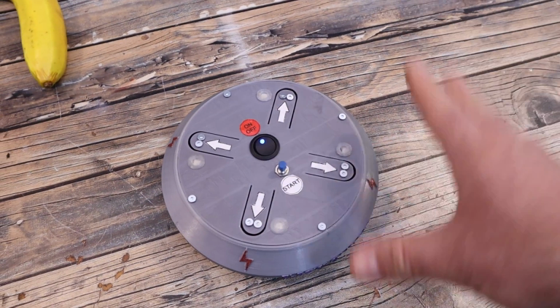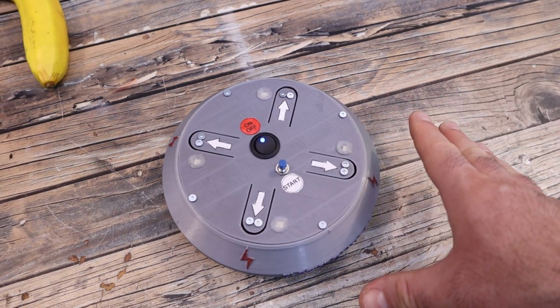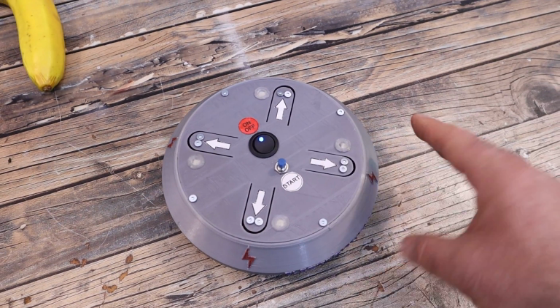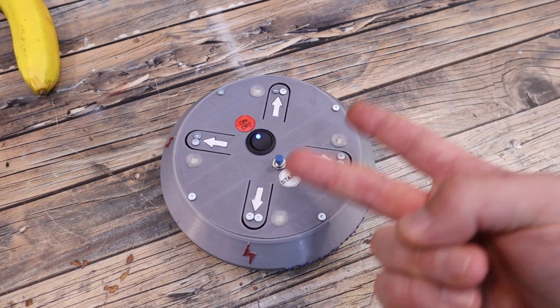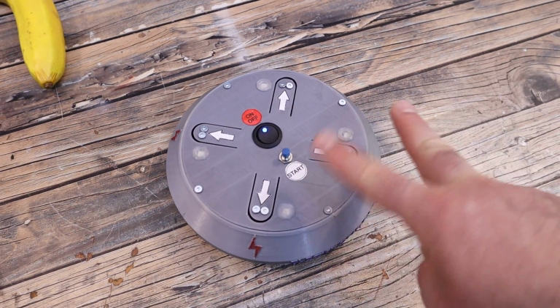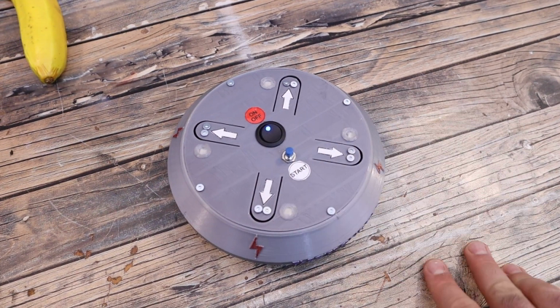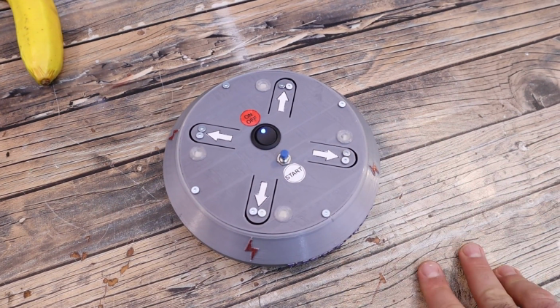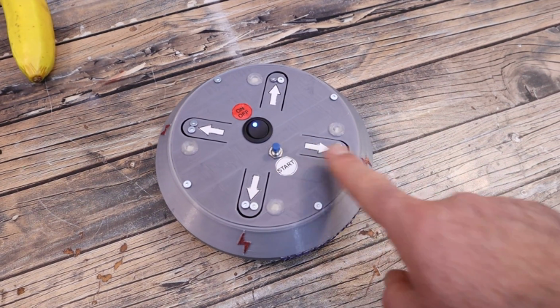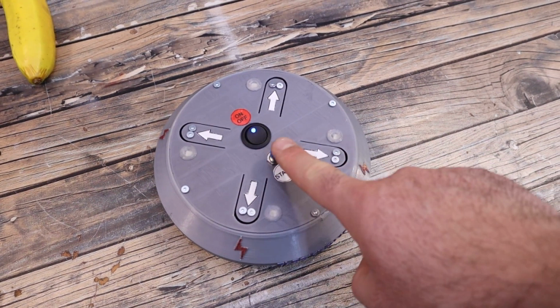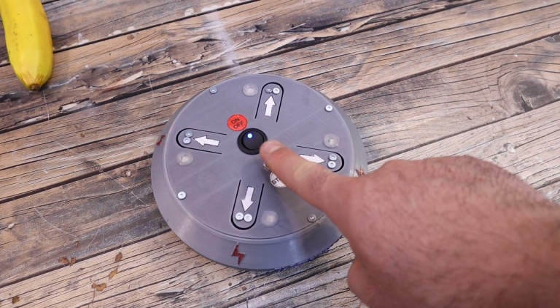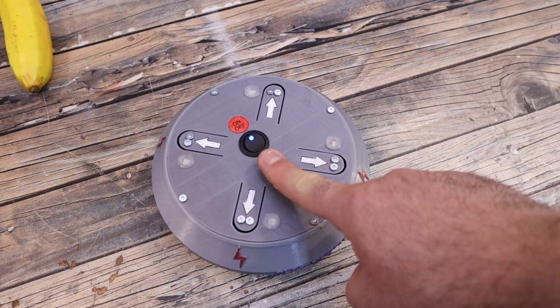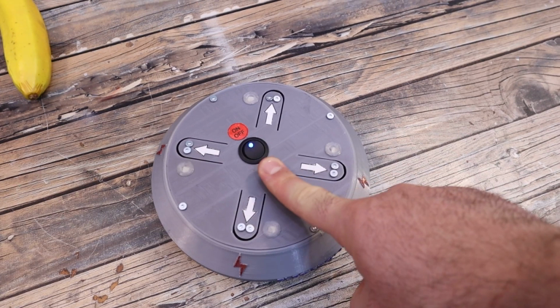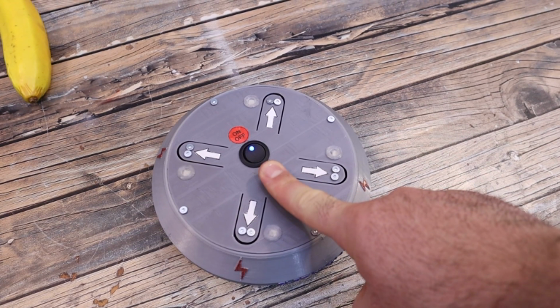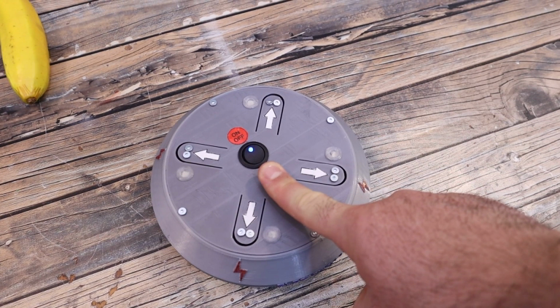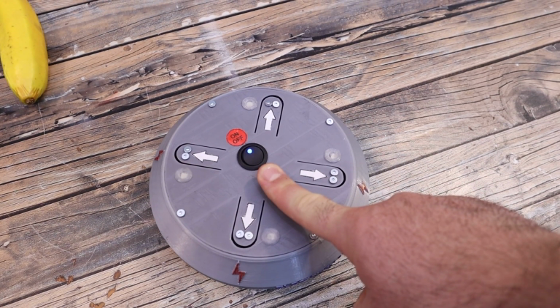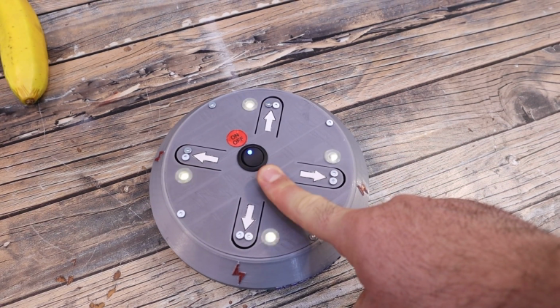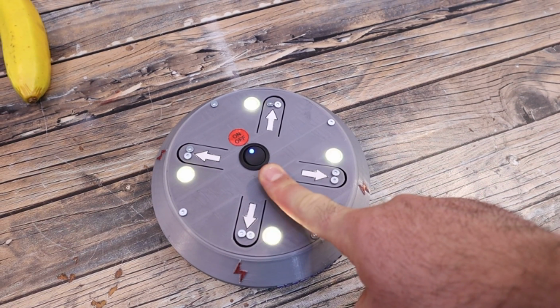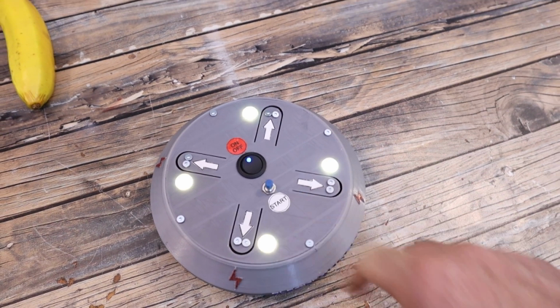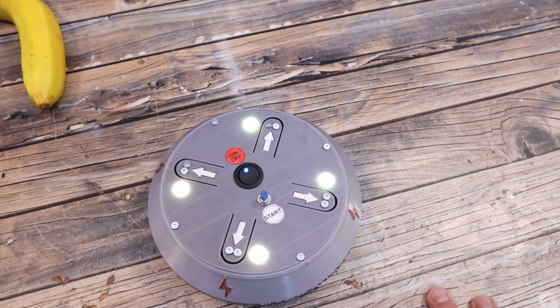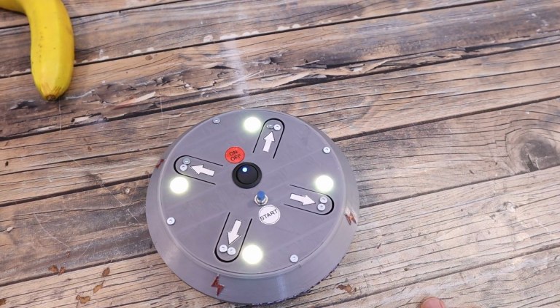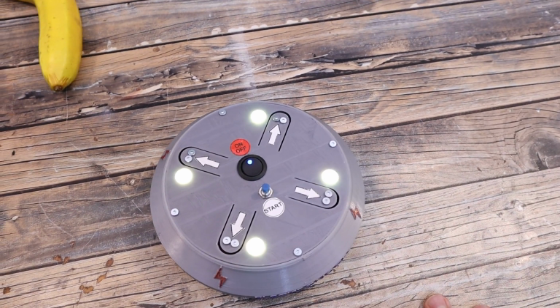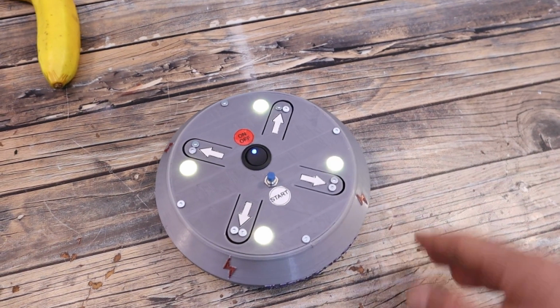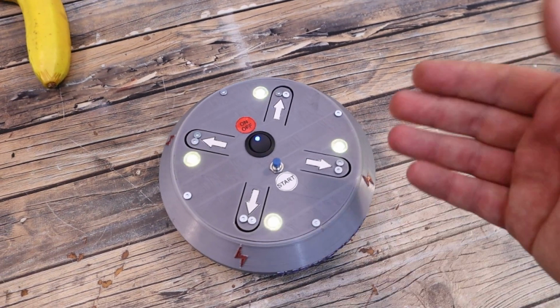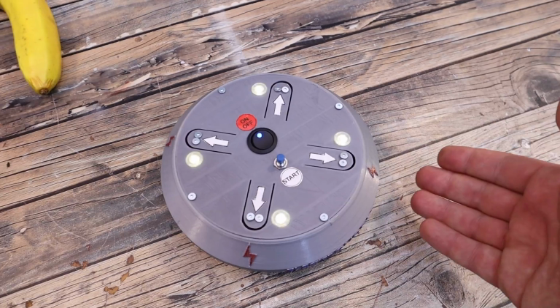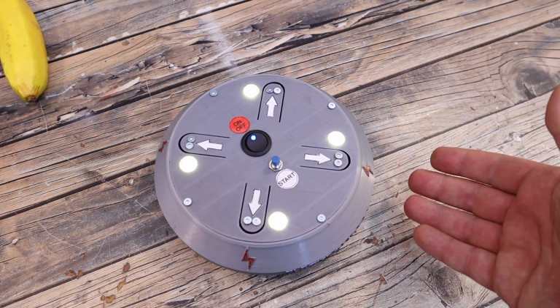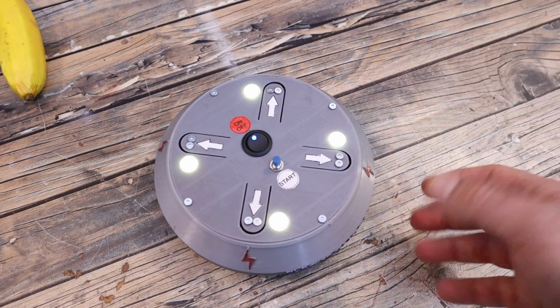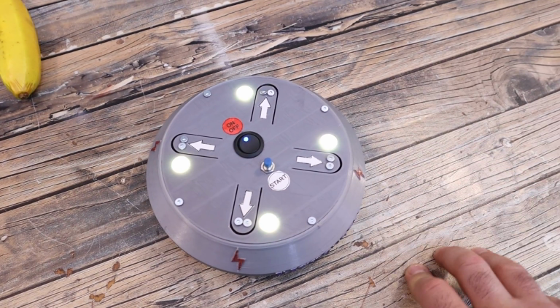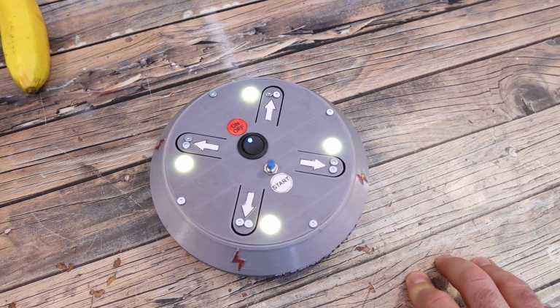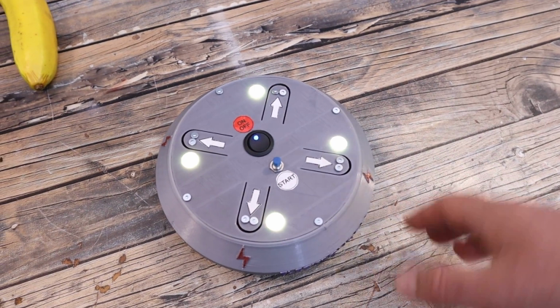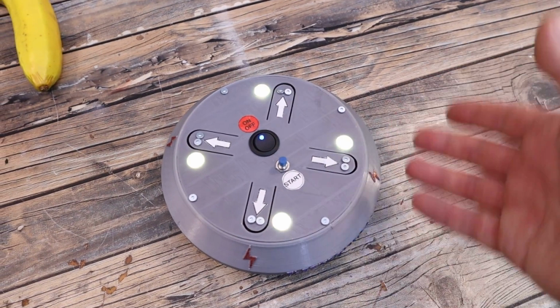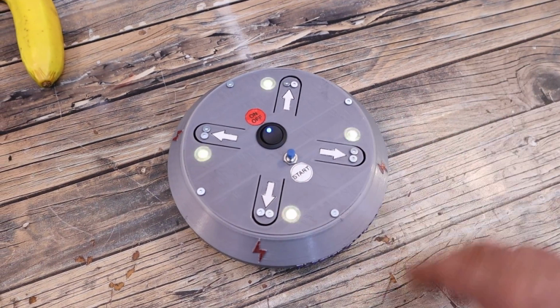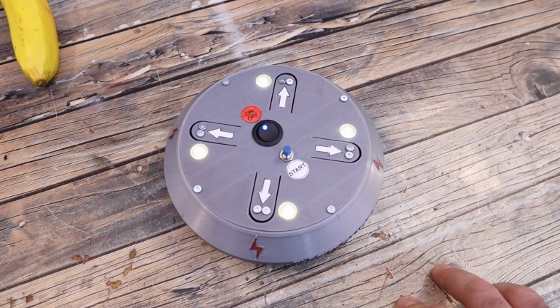I'll leave it with two for now for this example because I will use my two fingers. If I long press, the game starts and we can see a sound indicator — the game will wait for us to press one of the pads.